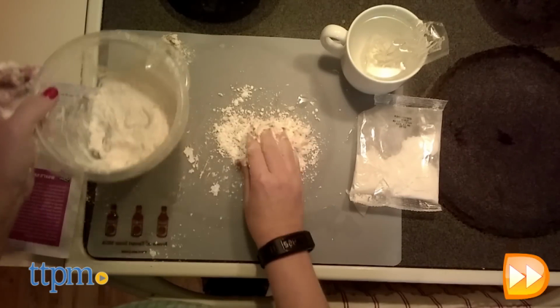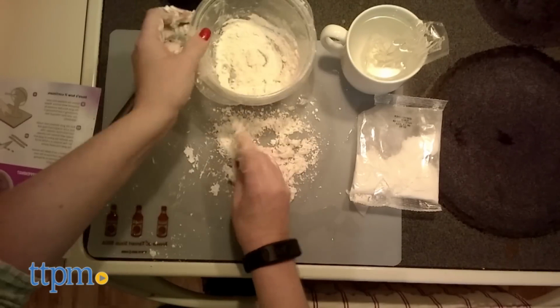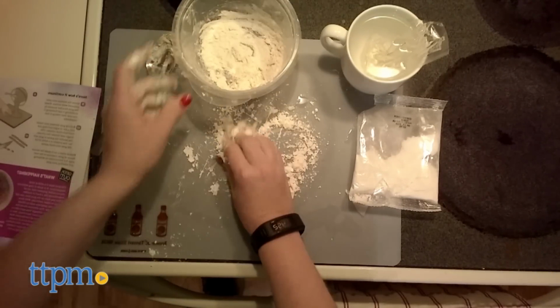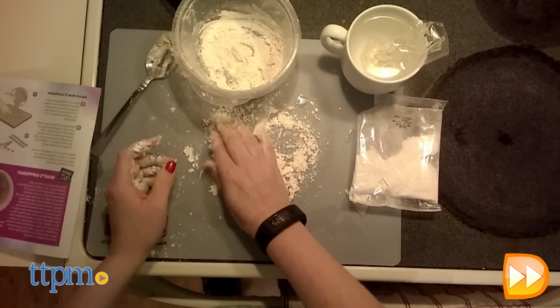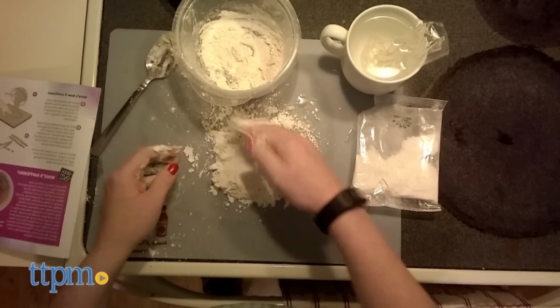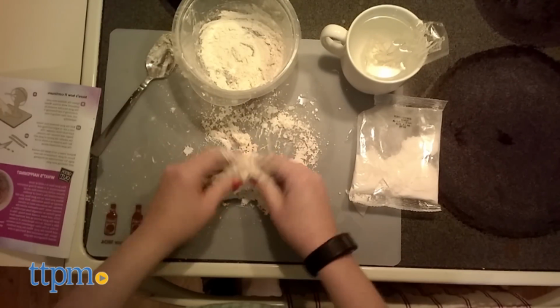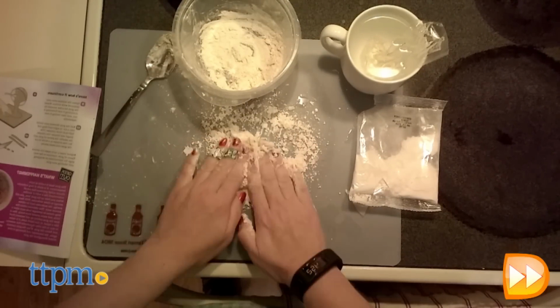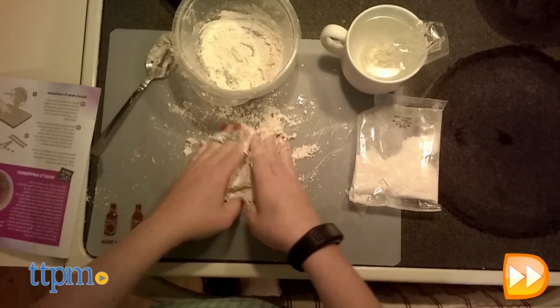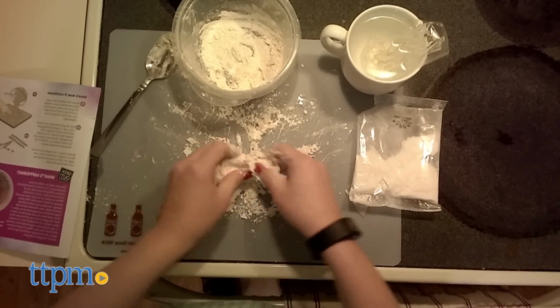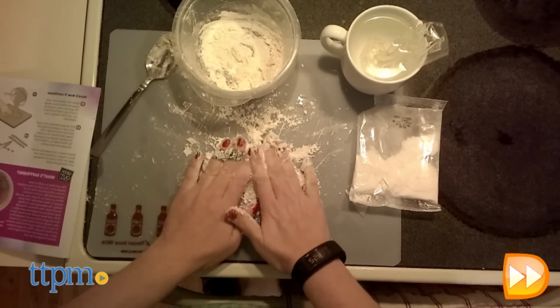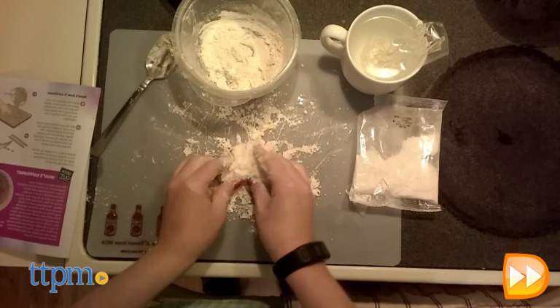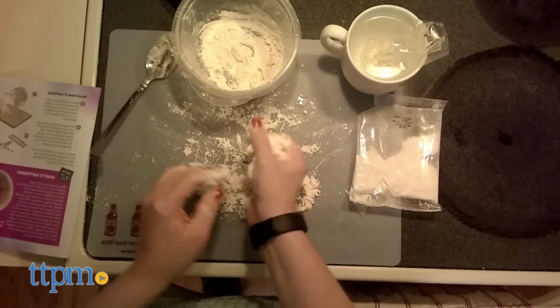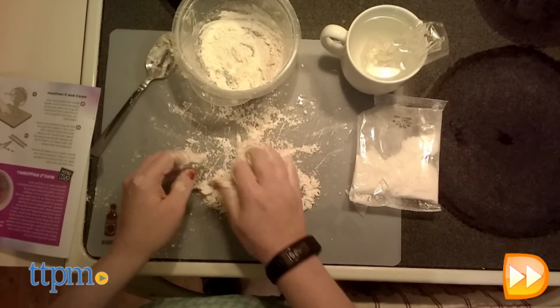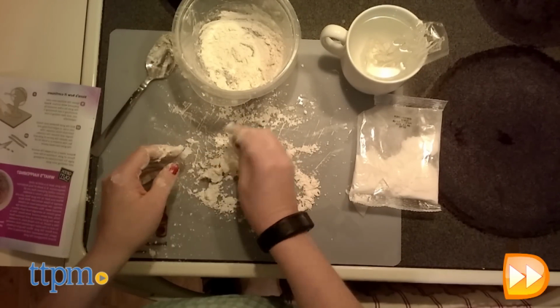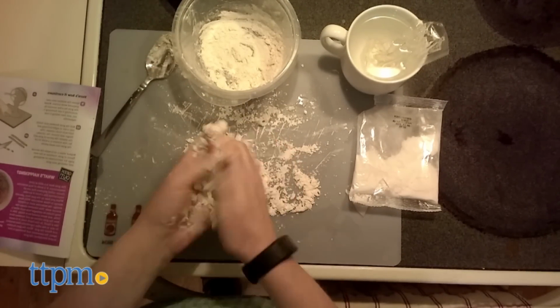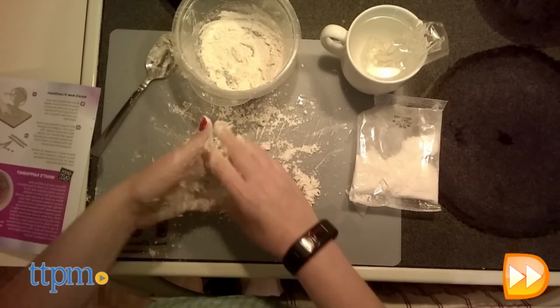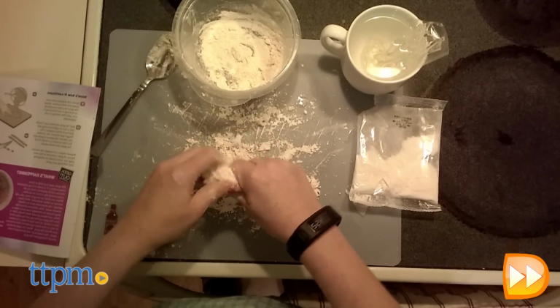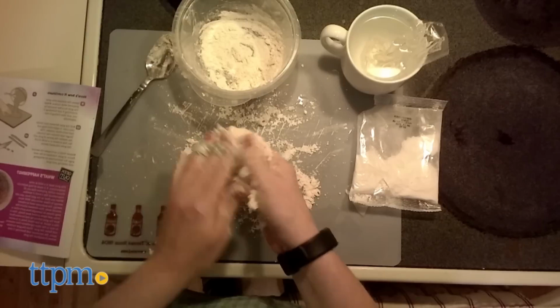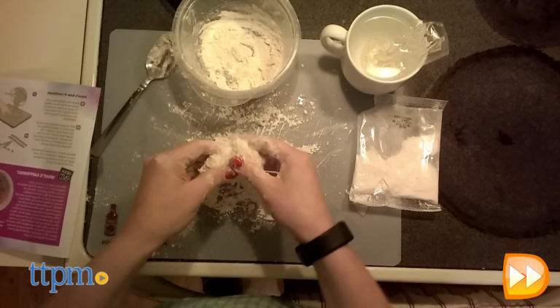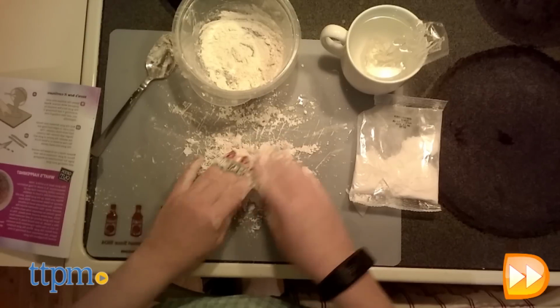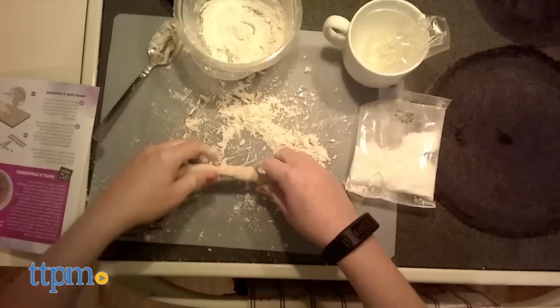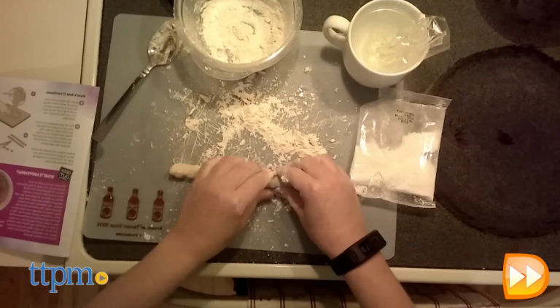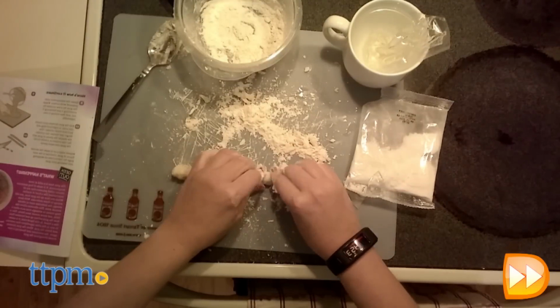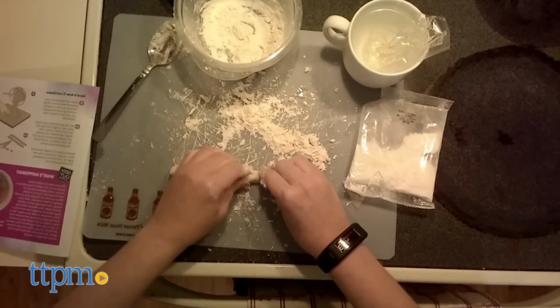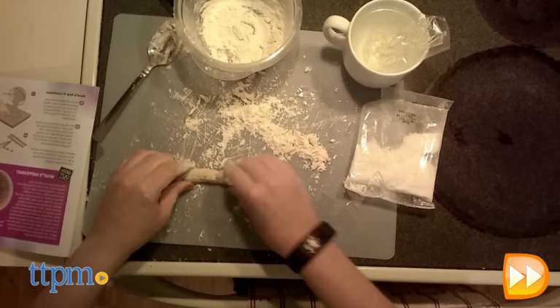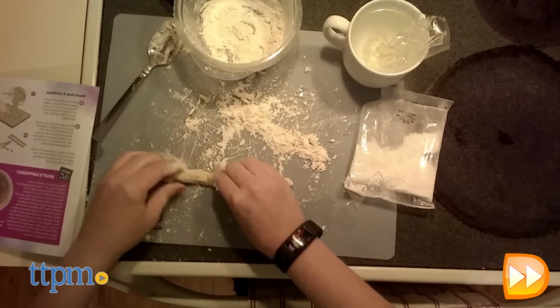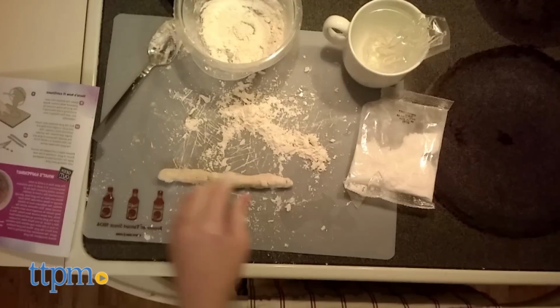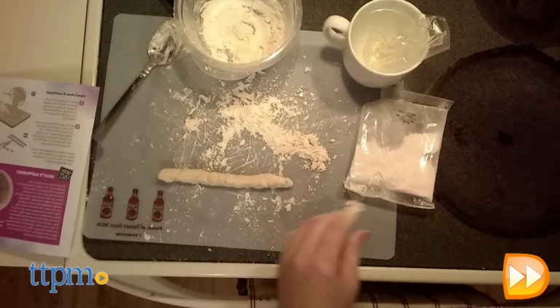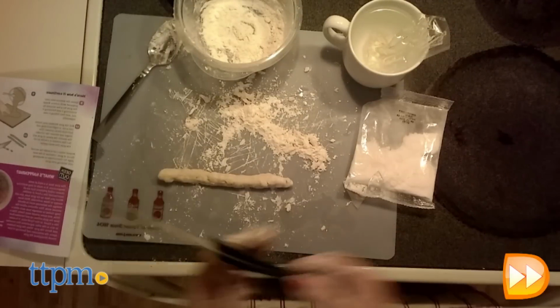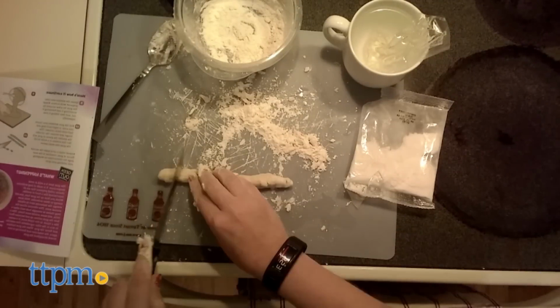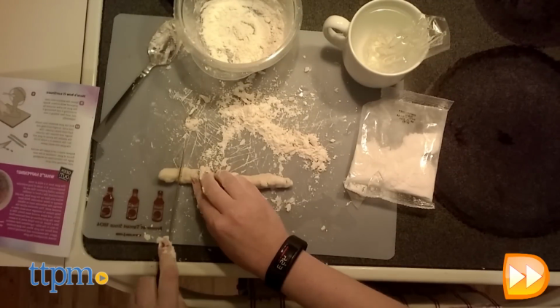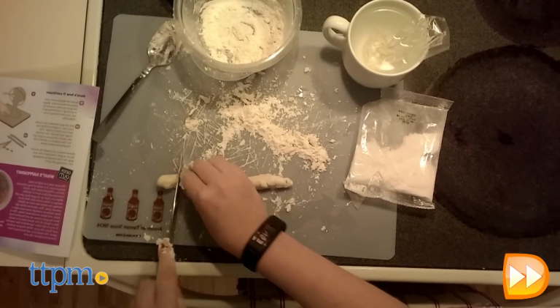The gum tastes pretty good, but as with all gum, it quickly loses its flavor. It took a lot of chewing before ours reached a gum-like consistency, and we wouldn't blow bubbles with it. But this is more than just about chewing gum.